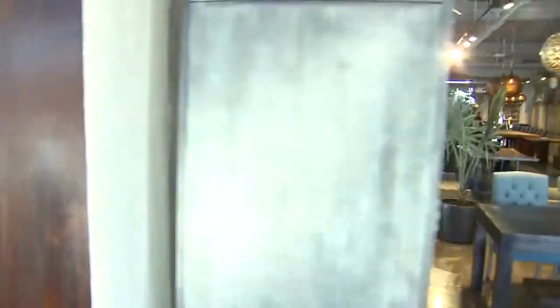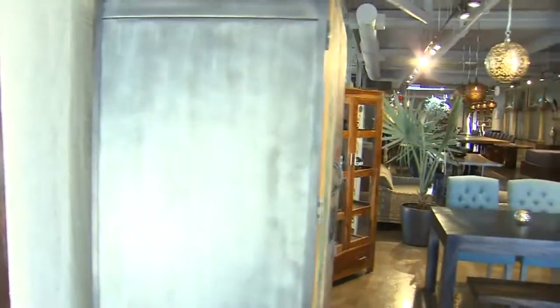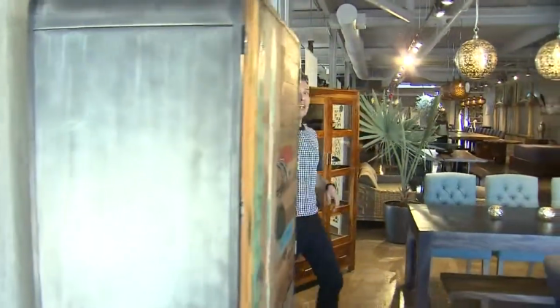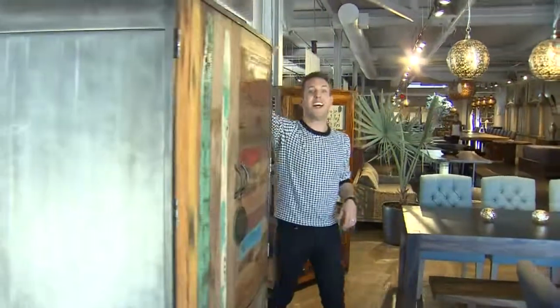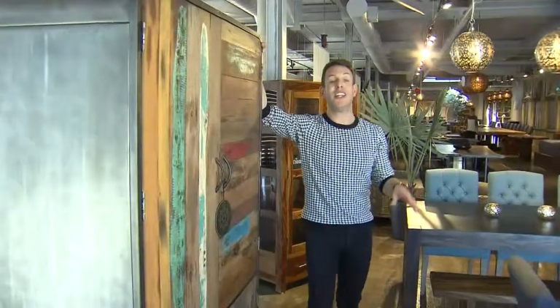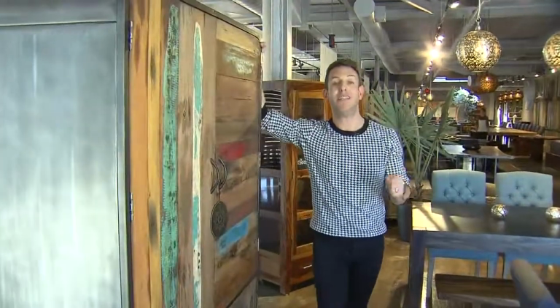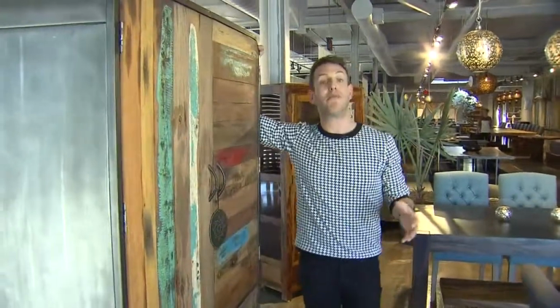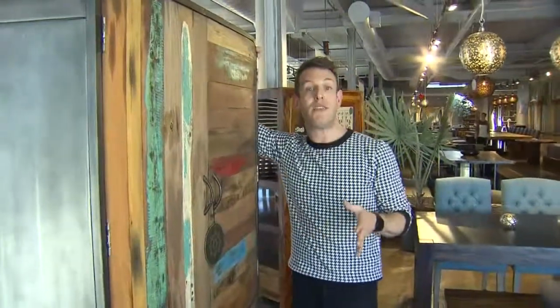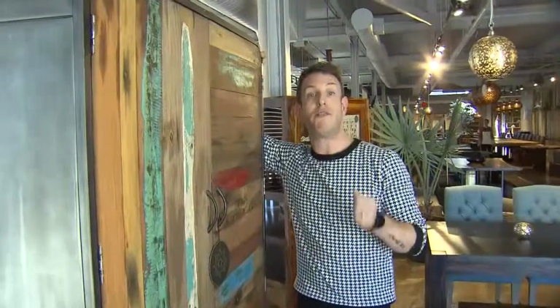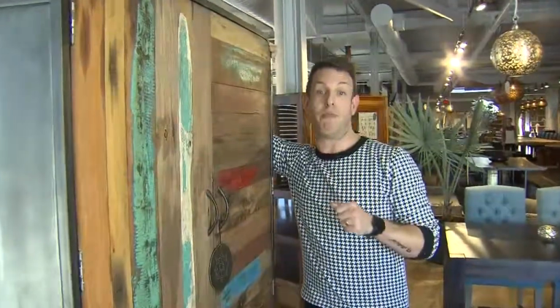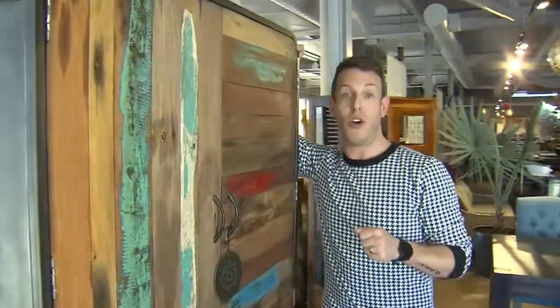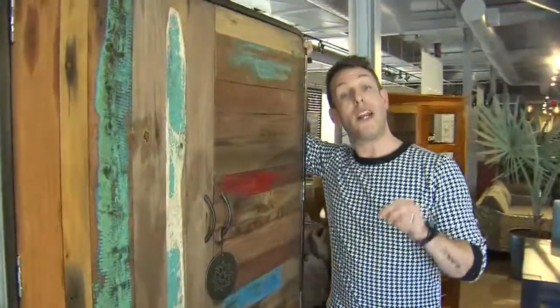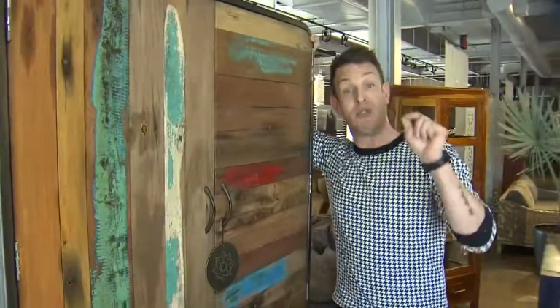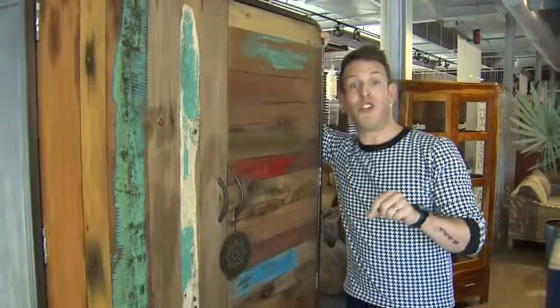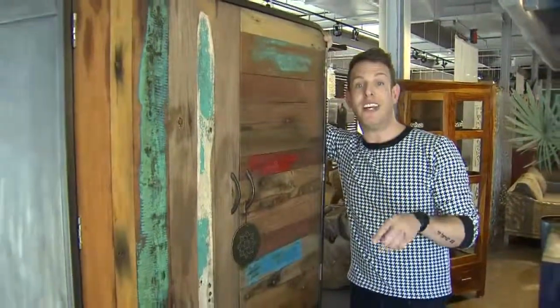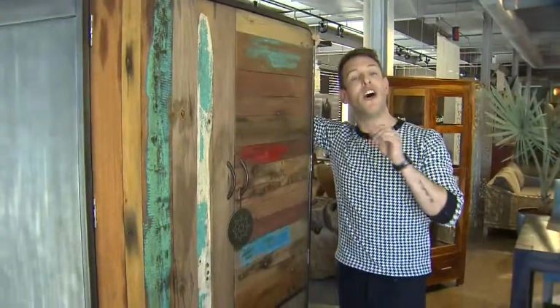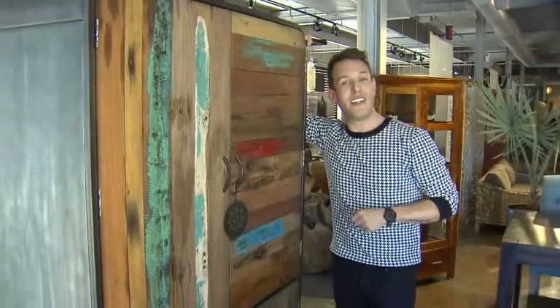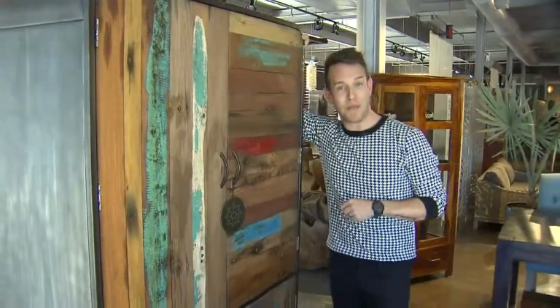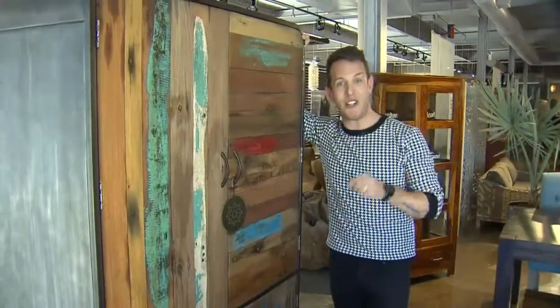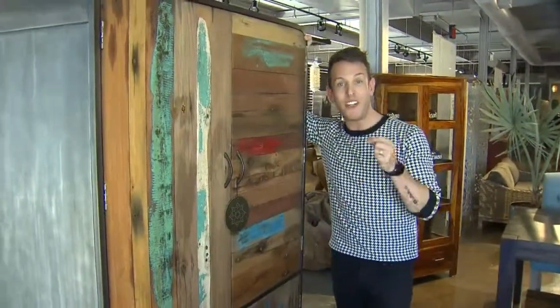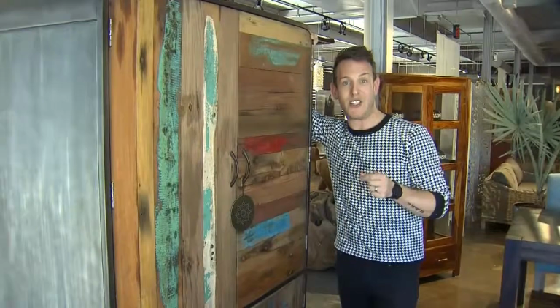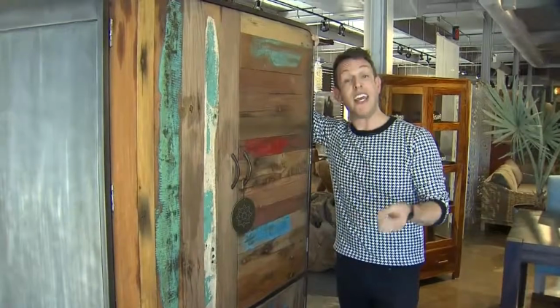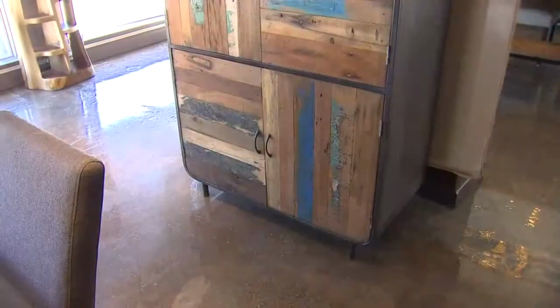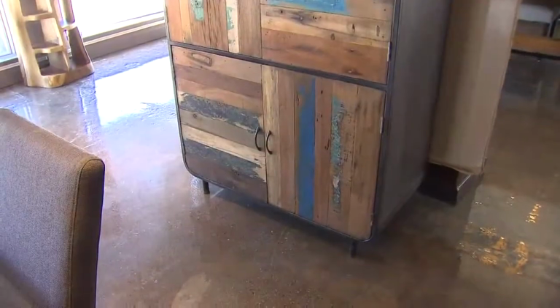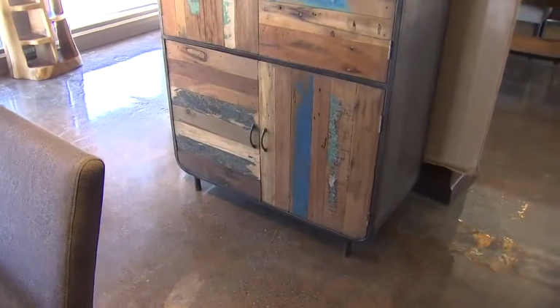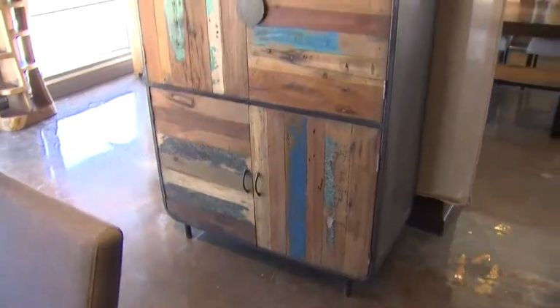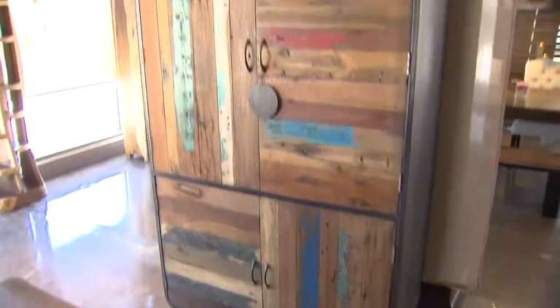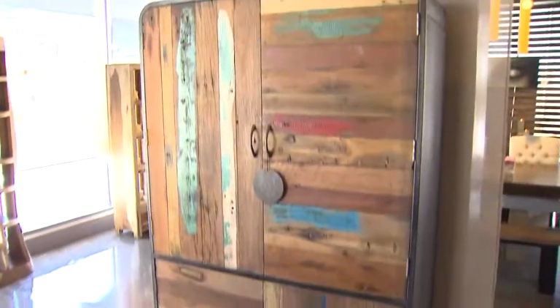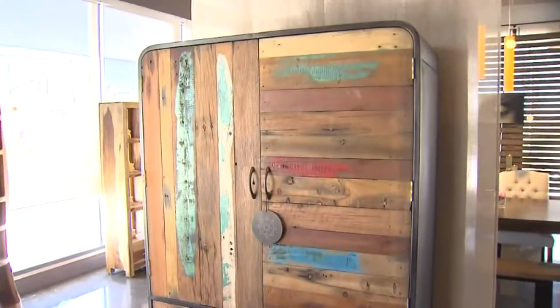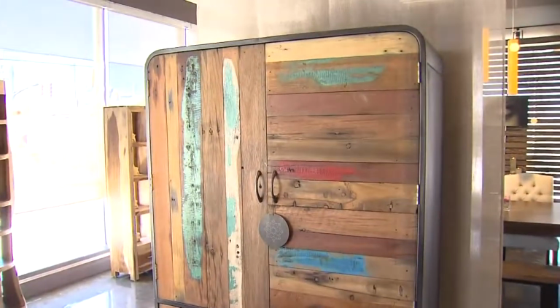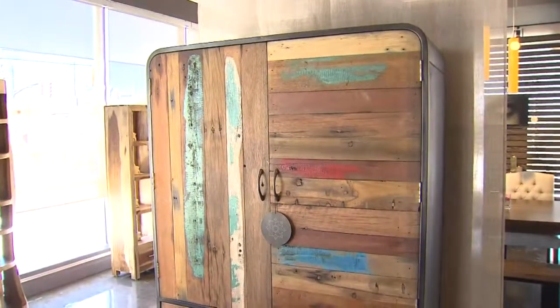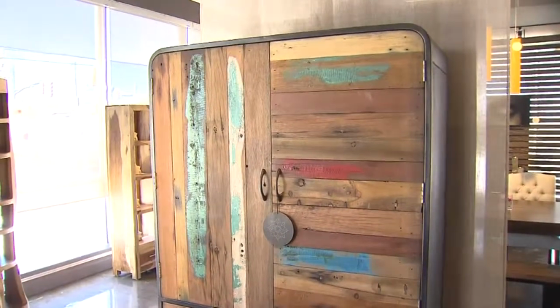Finally, look at this hutch. This is made from salvaged fishing boat wood. What I like about salvaged wood is not only does each piece have its own distinct story, it's been sealed and finished — so all that's left to do is enjoy the piece for years to come.